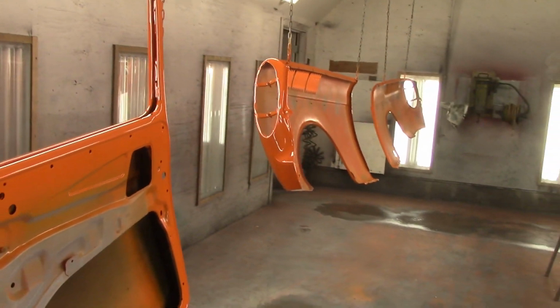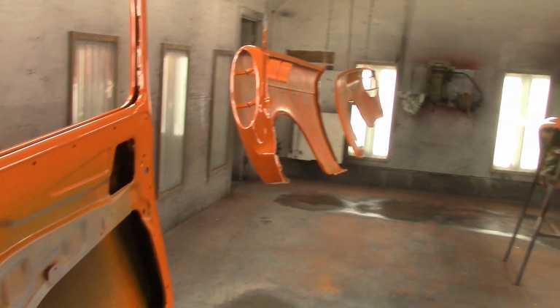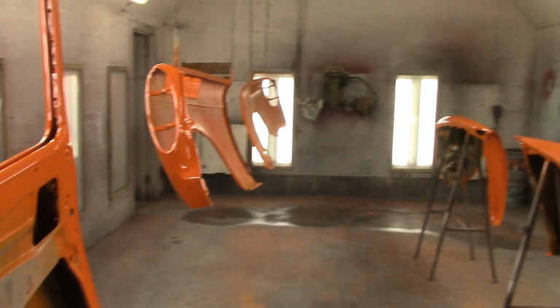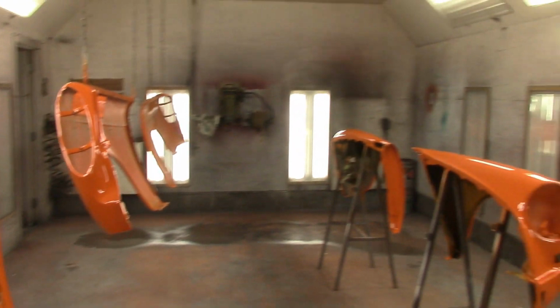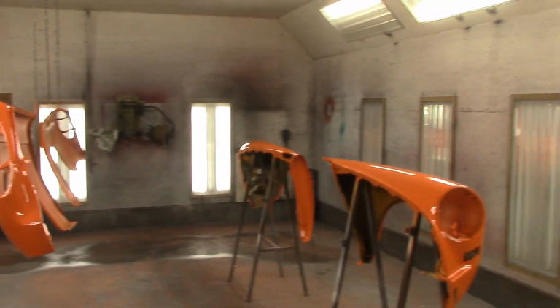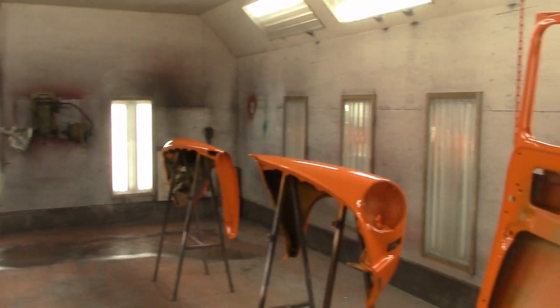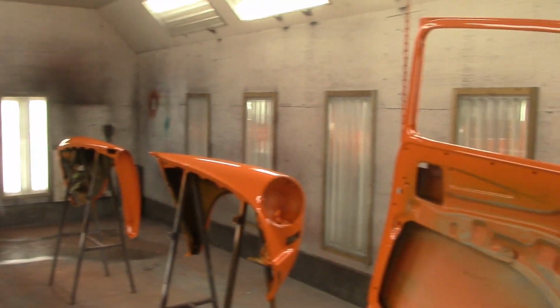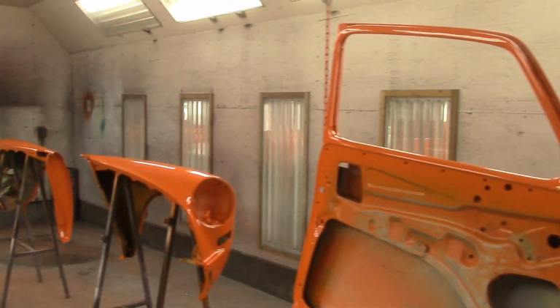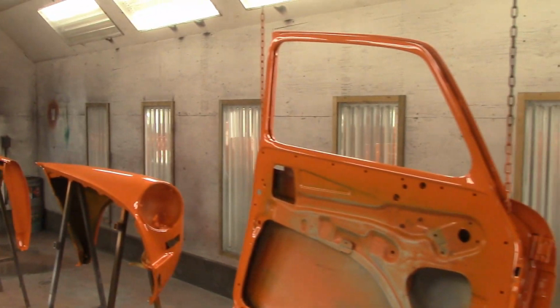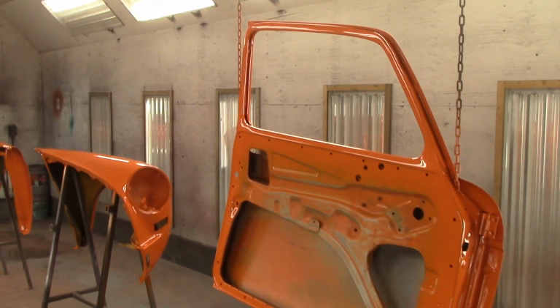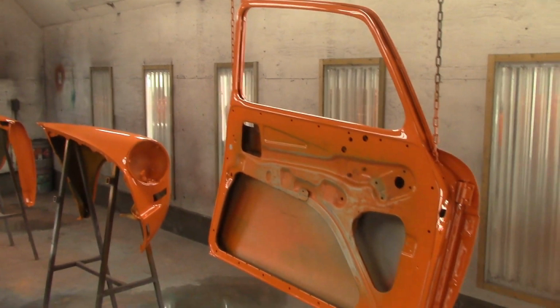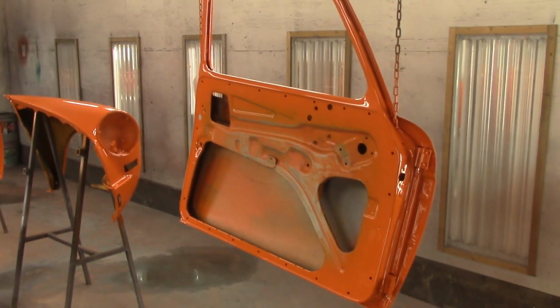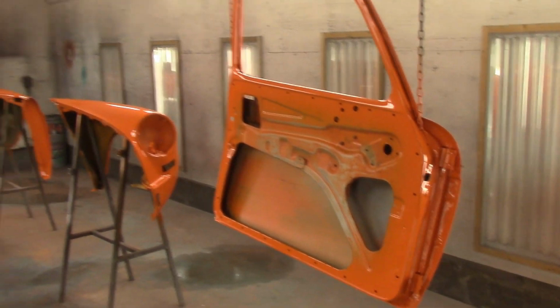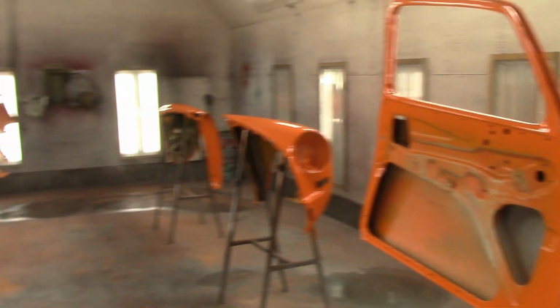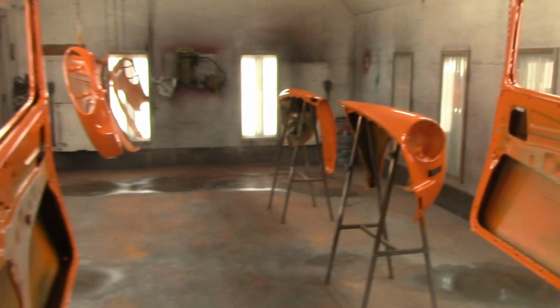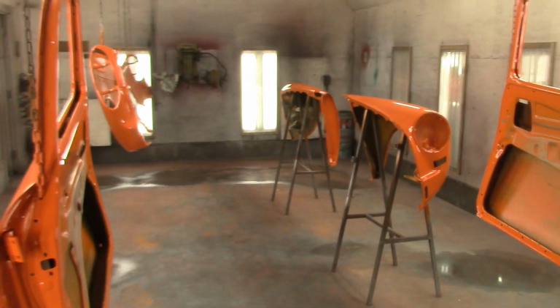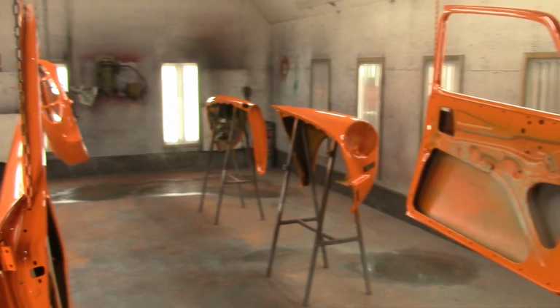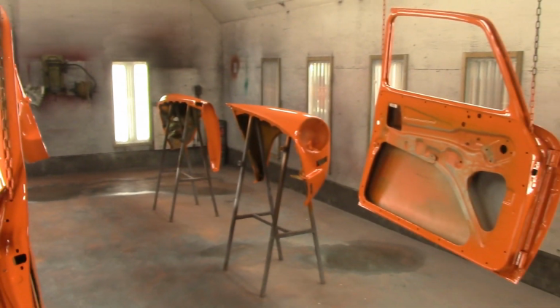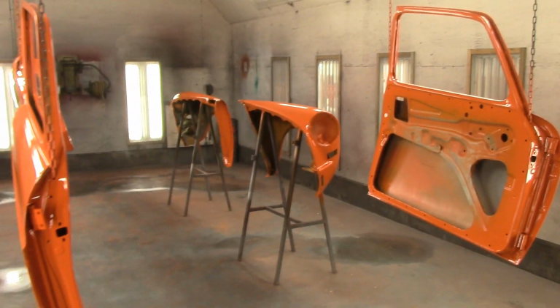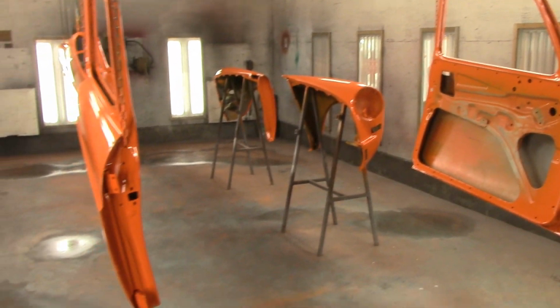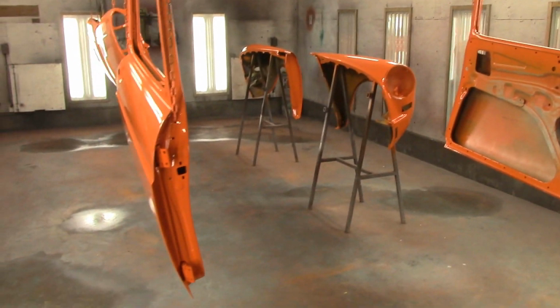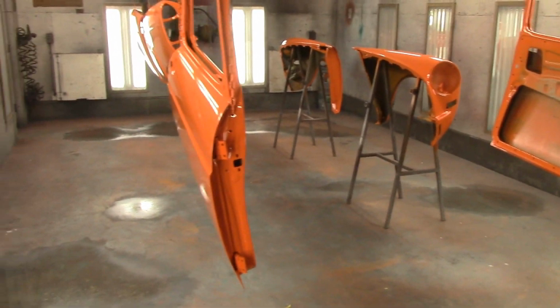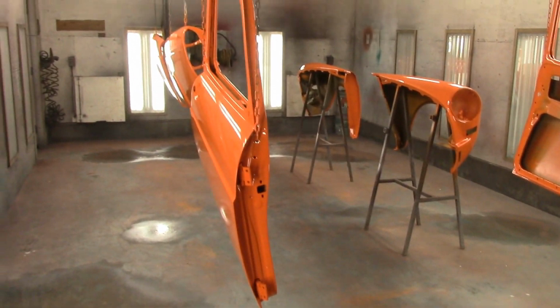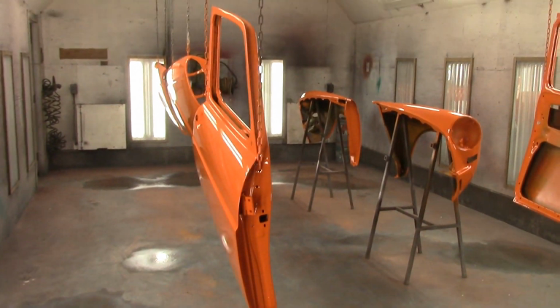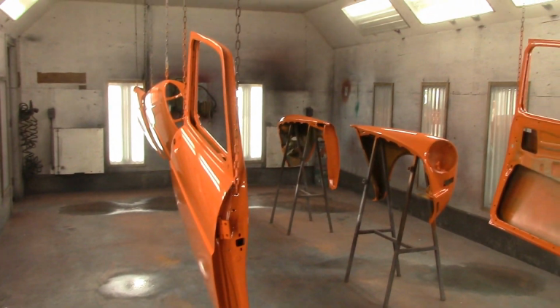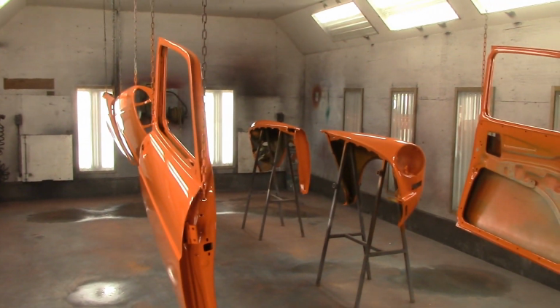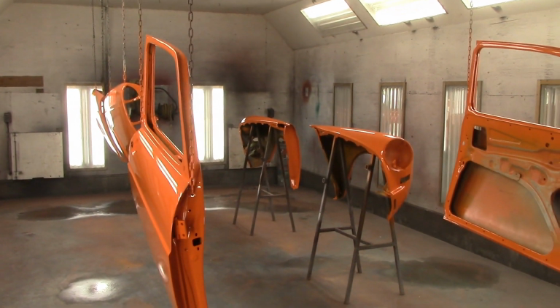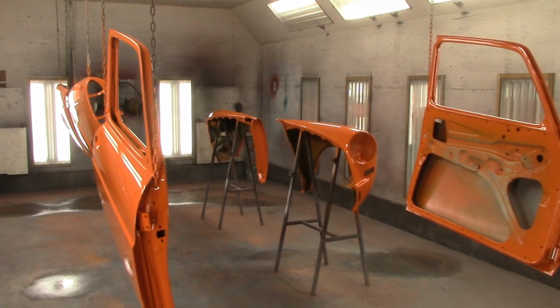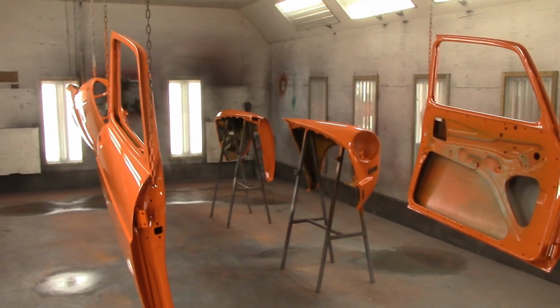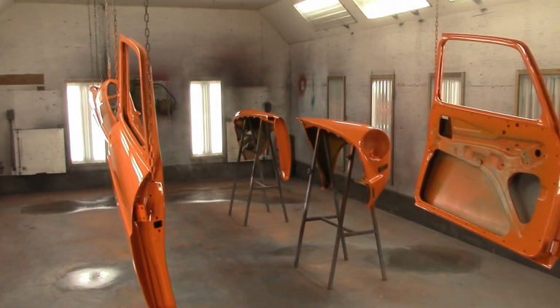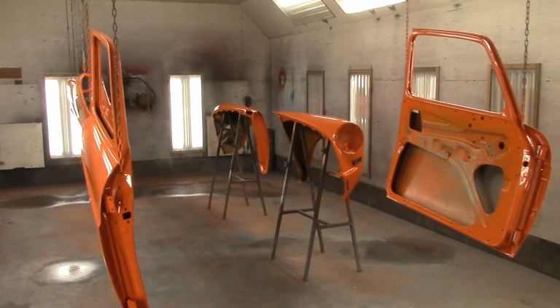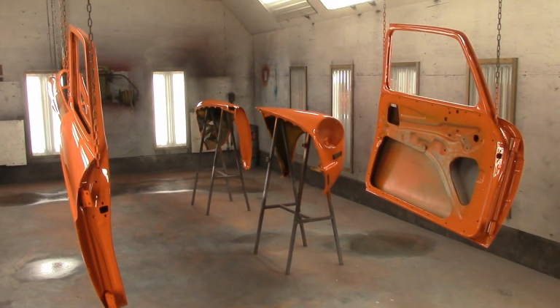I do not have a paint booth at my house - this is the paint booth I do have, and it is 15 minutes up the road from my place. That's the only thing I don't have. One day I will have a booth, but right now it's all okay because I don't mind driving 15 minutes.